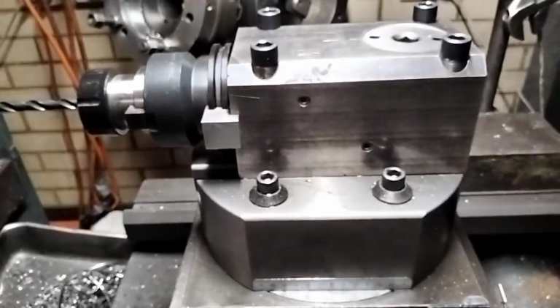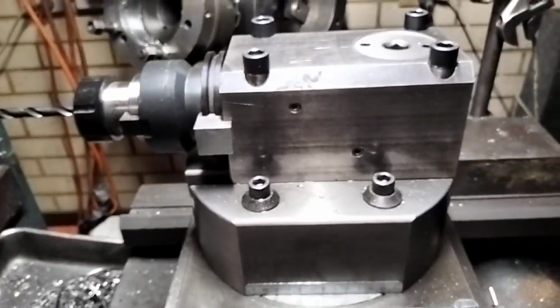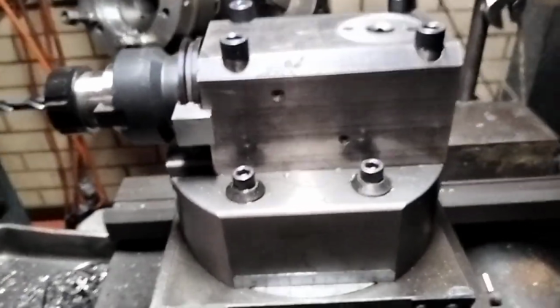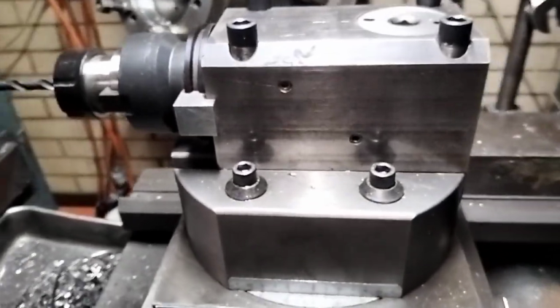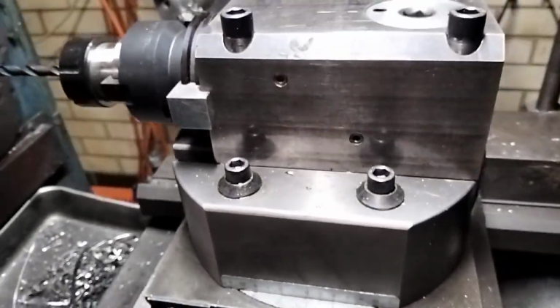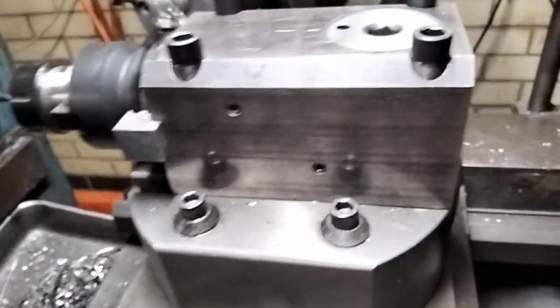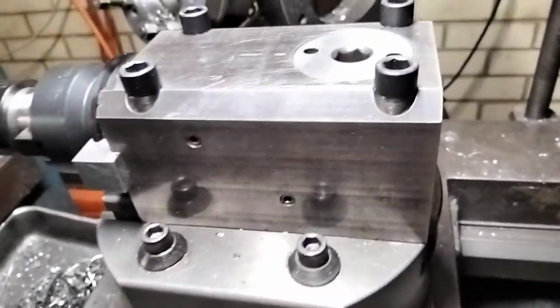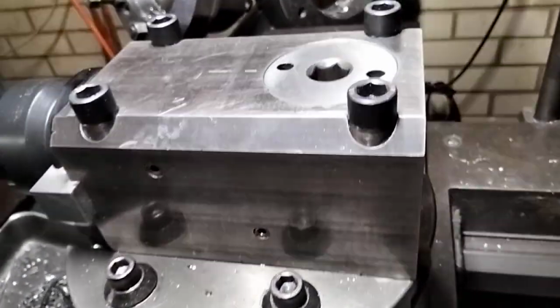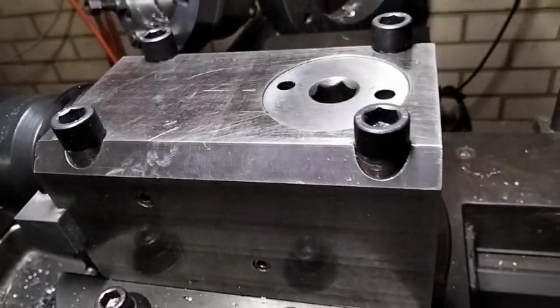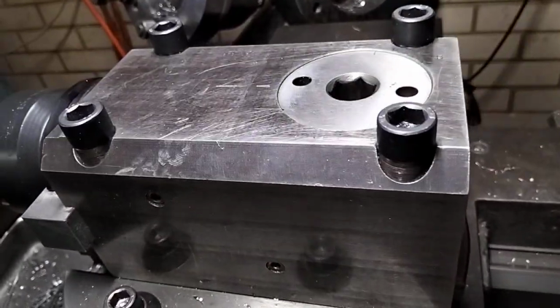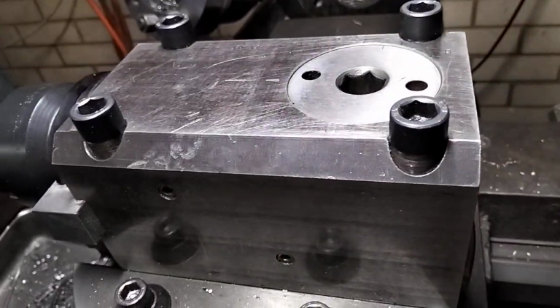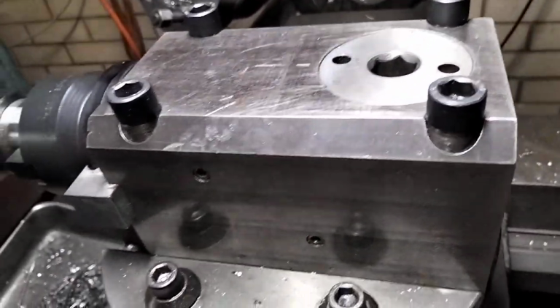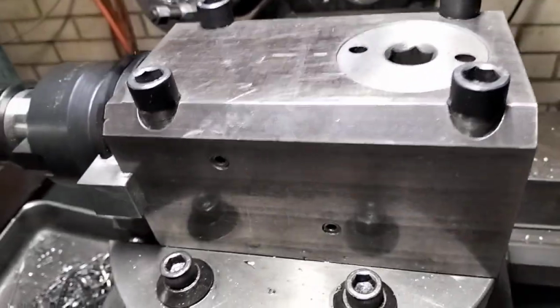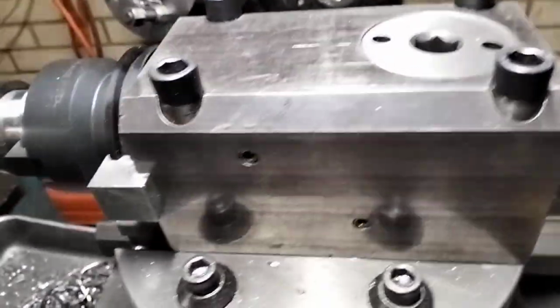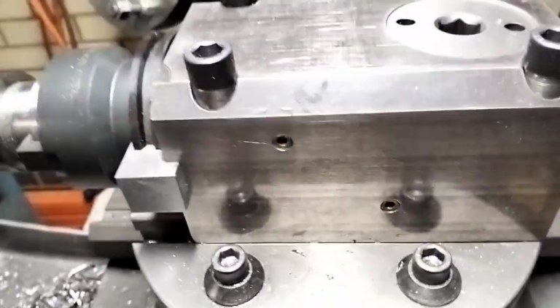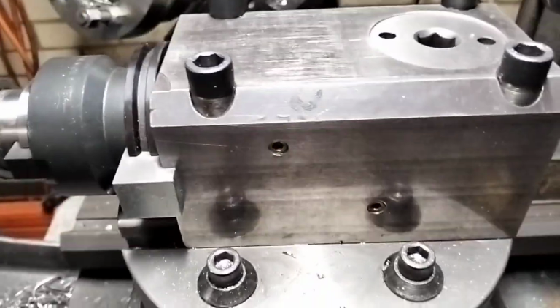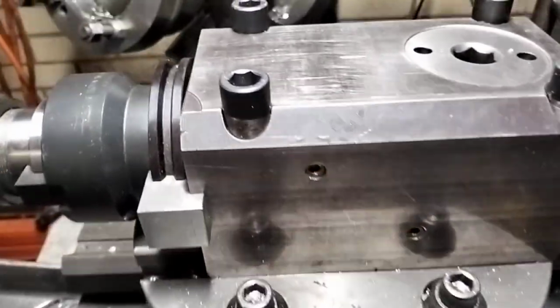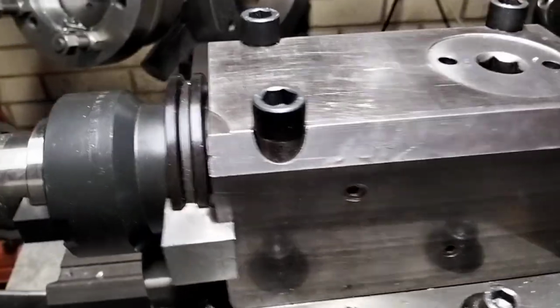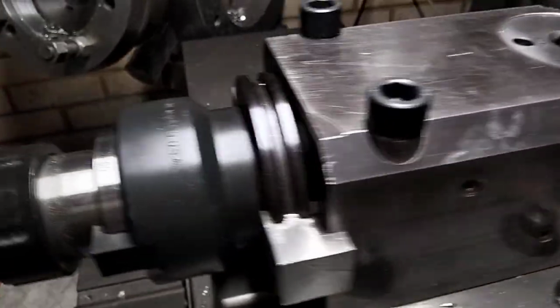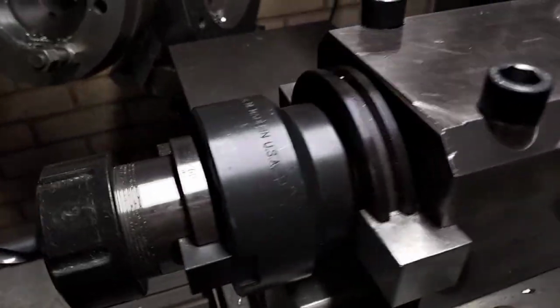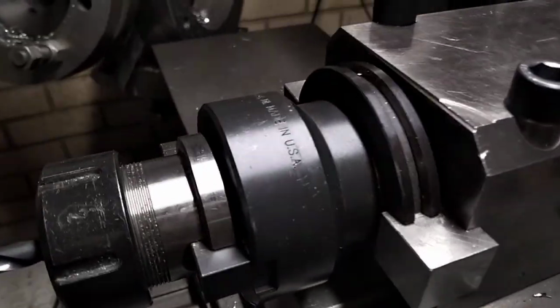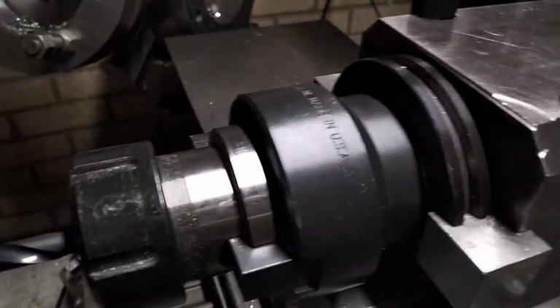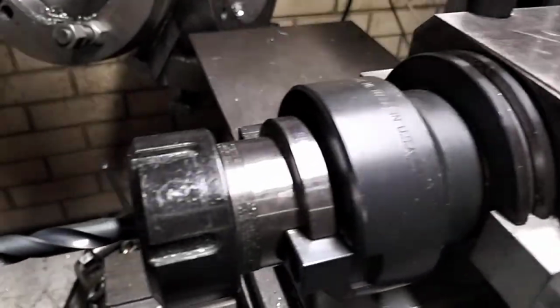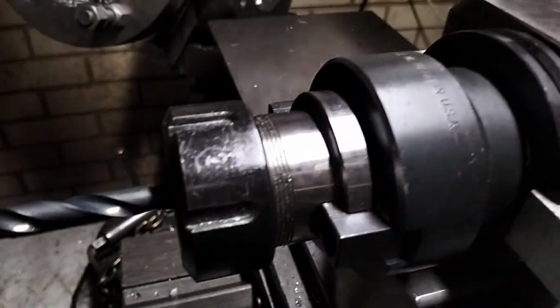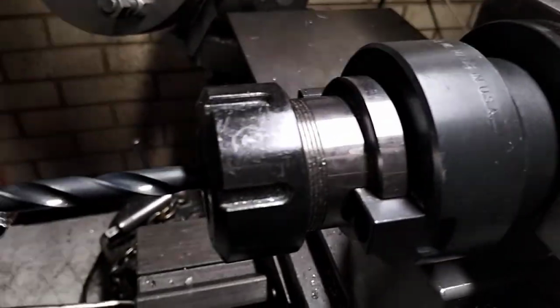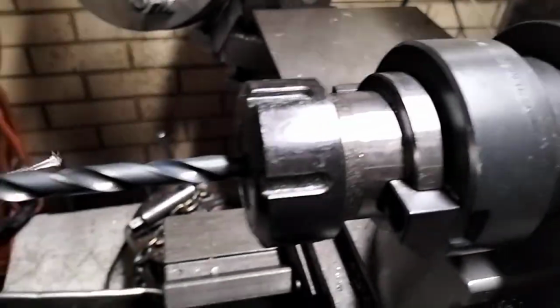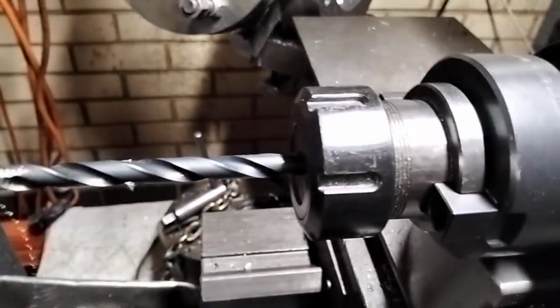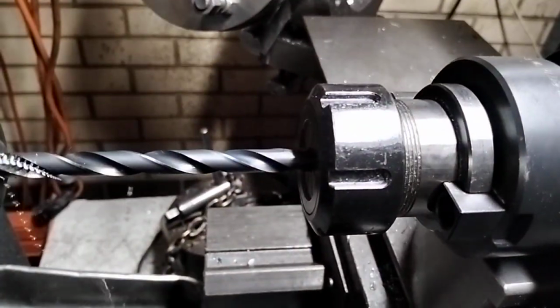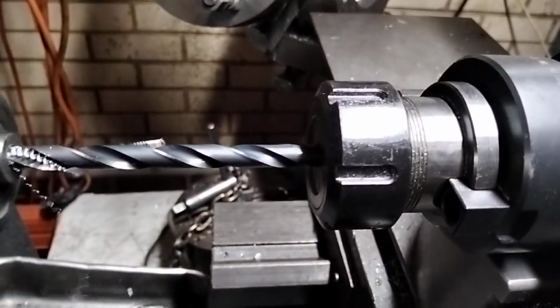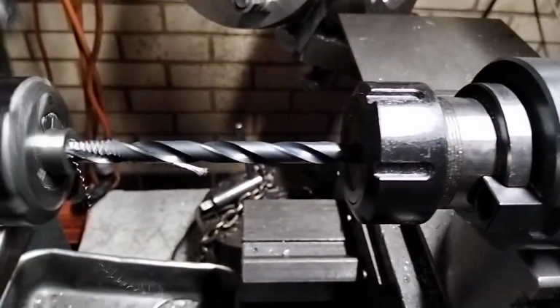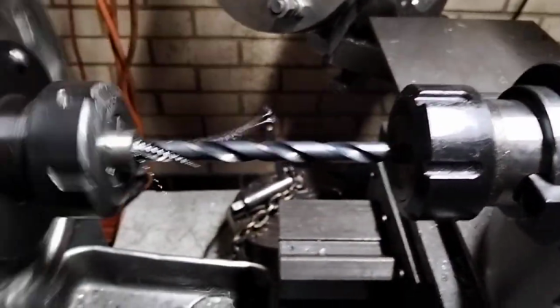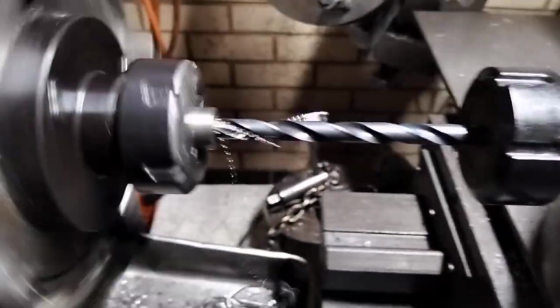Here's my new tool post — 50 table twist lock block, 50 to 40 reducer, ER40 collet chuck.